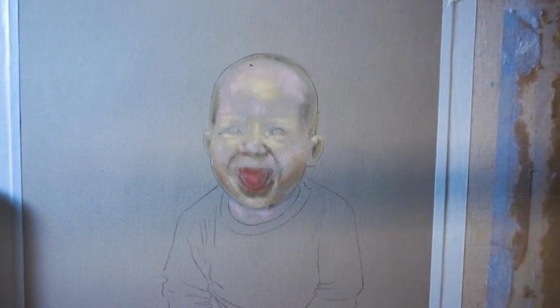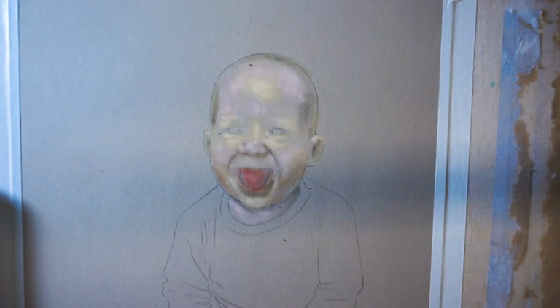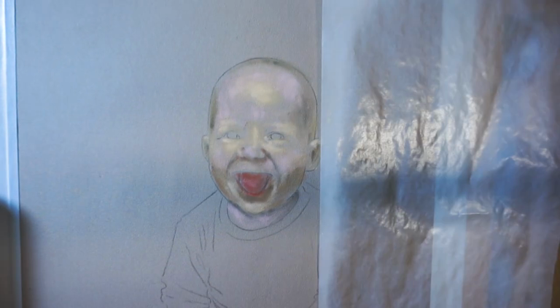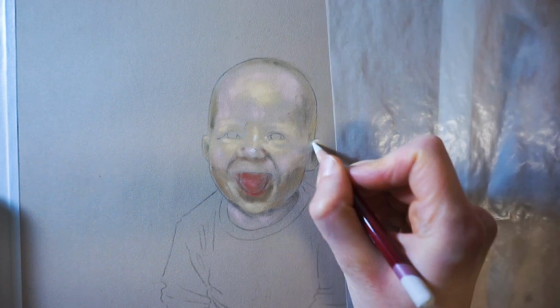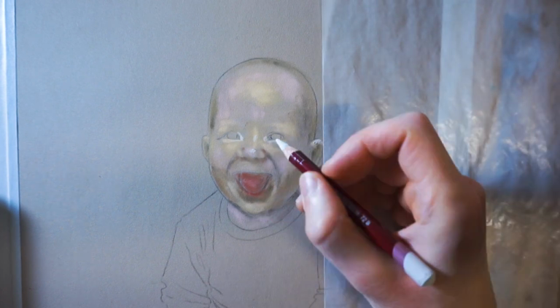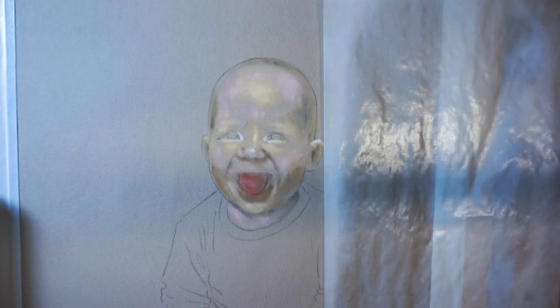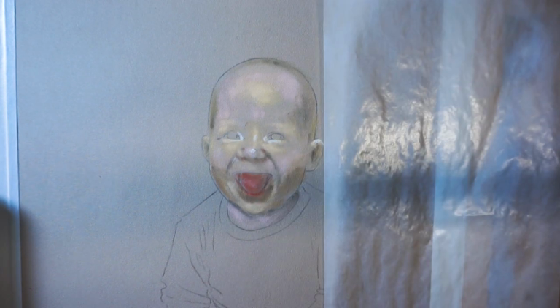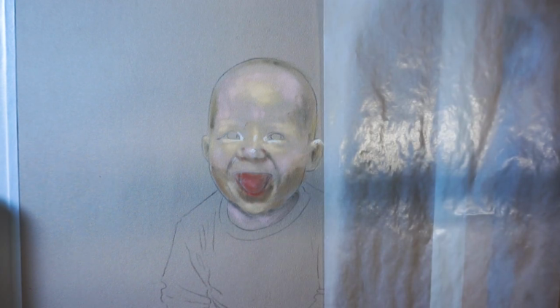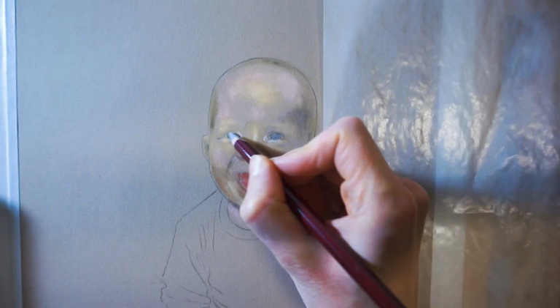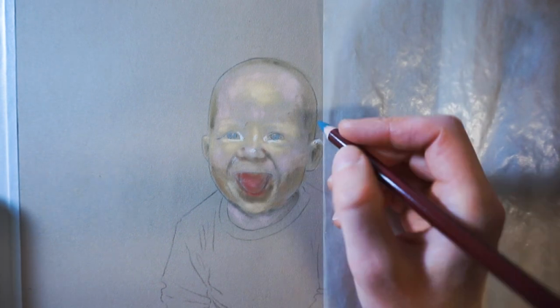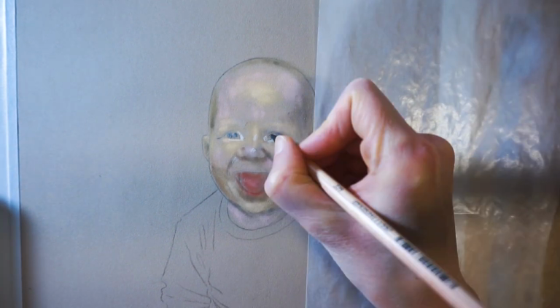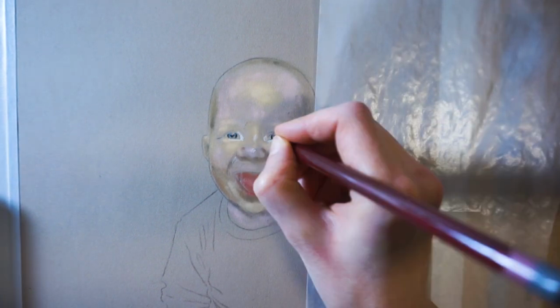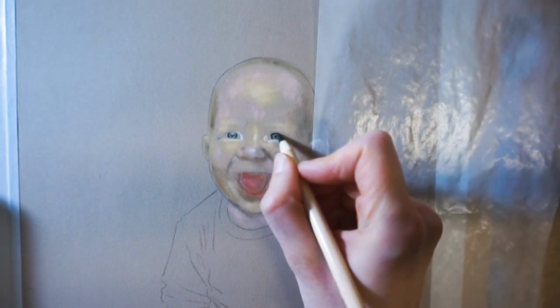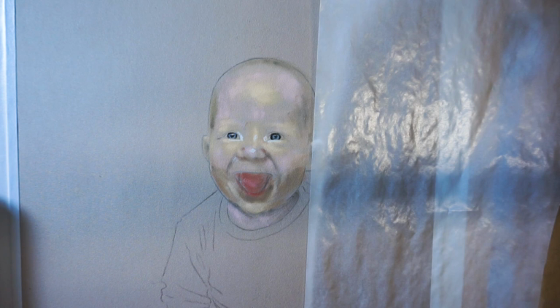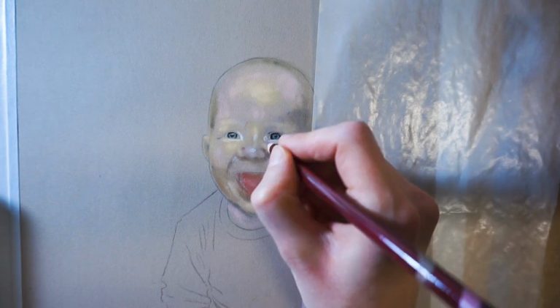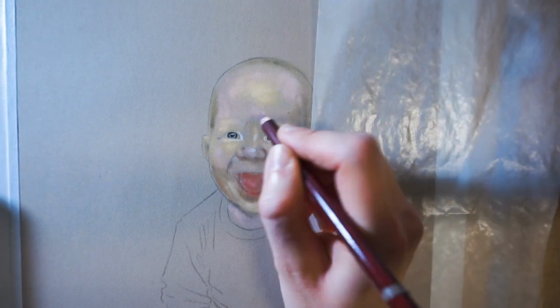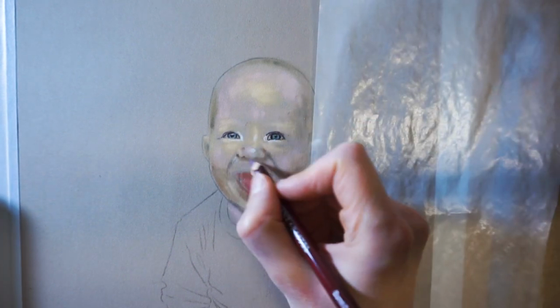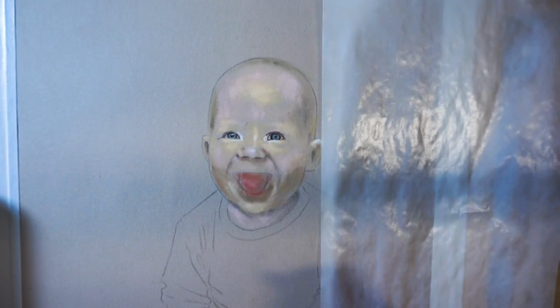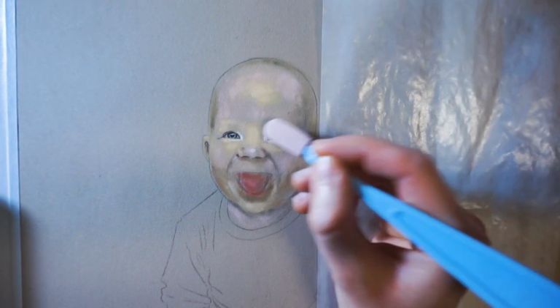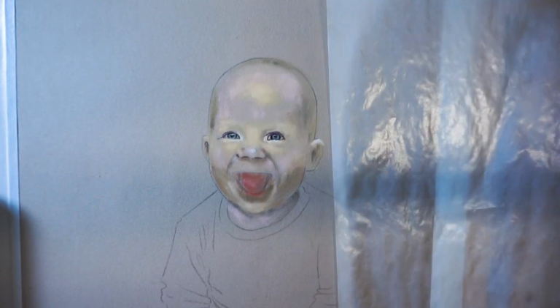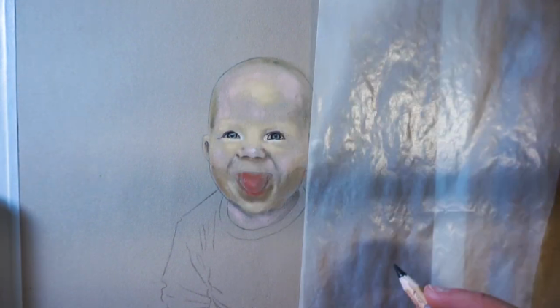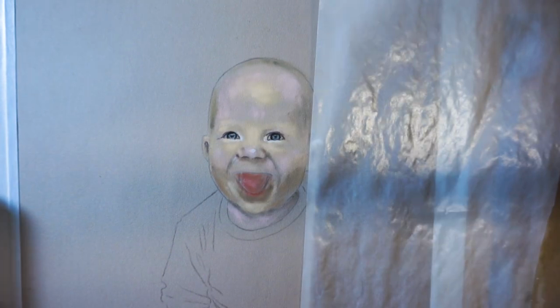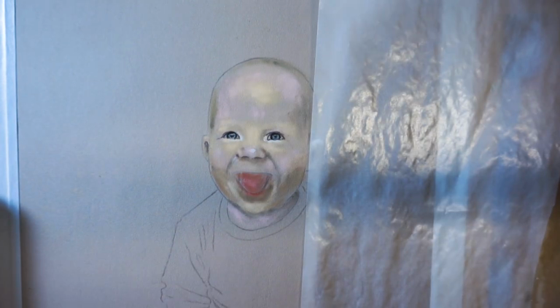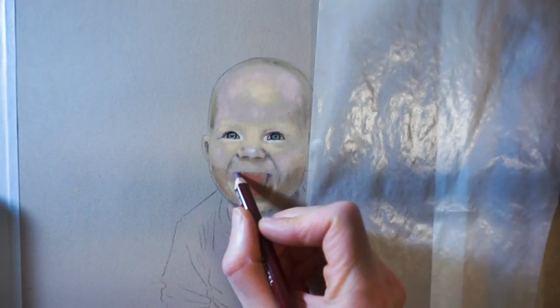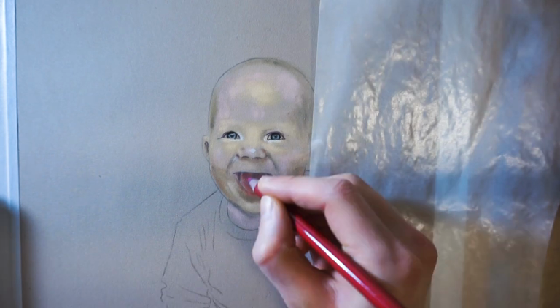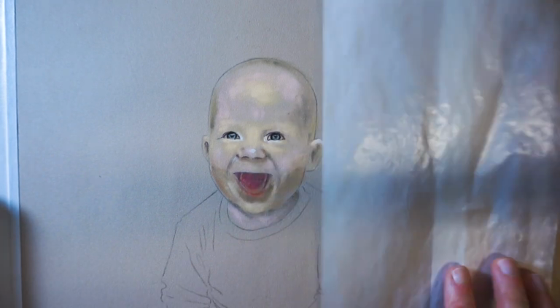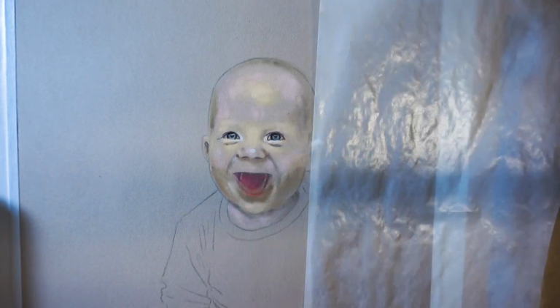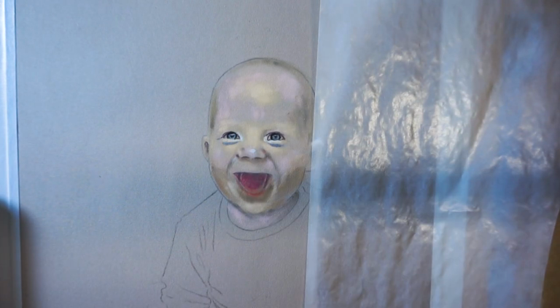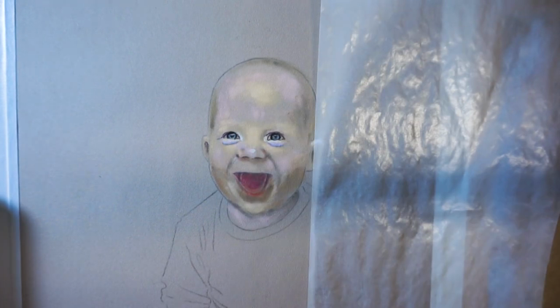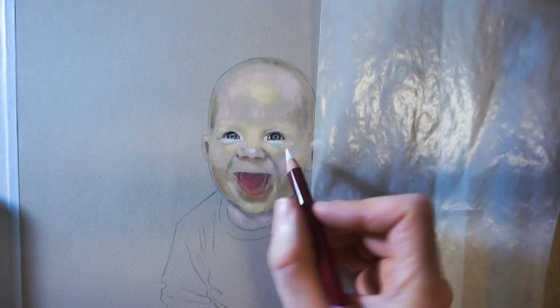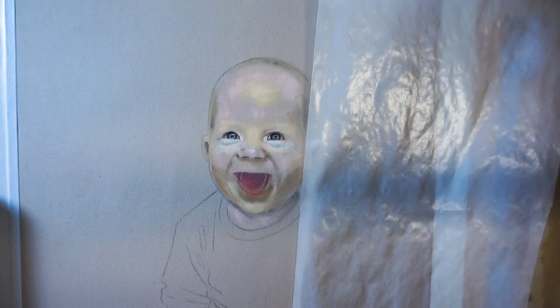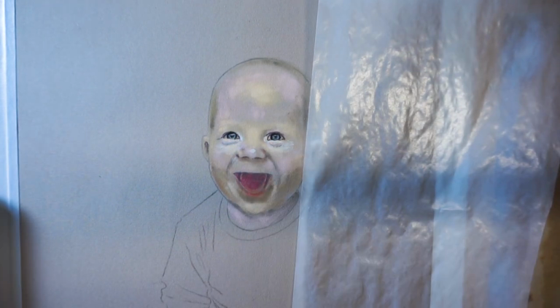When color is applied to a pastelmat it's really hard to erase it, and that's why it's better to make the sketch on a separate paper. When I'm done with the transfer I can start applying colors. I'm using Pound Pastel for the base colors and pastel pencils for details.